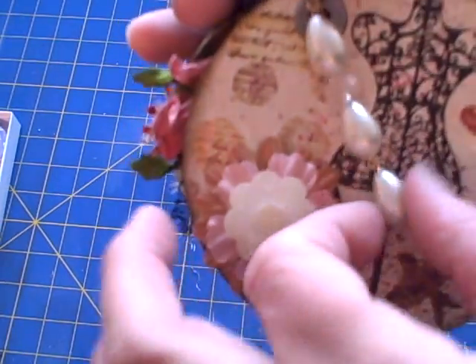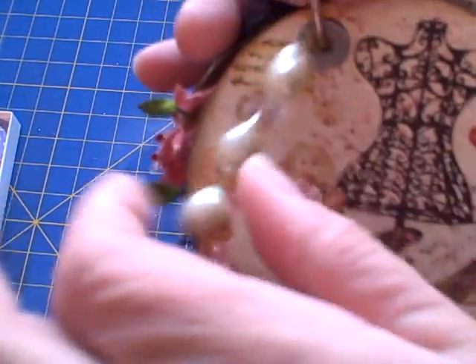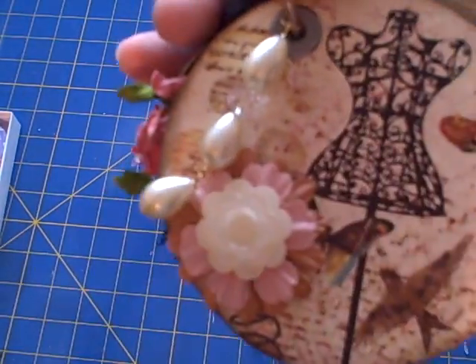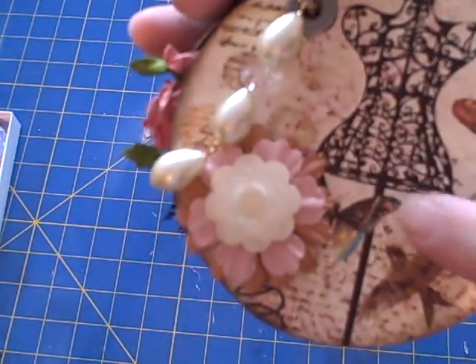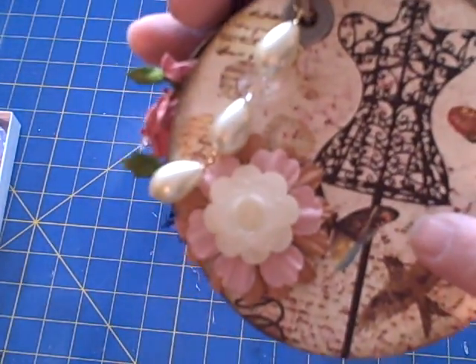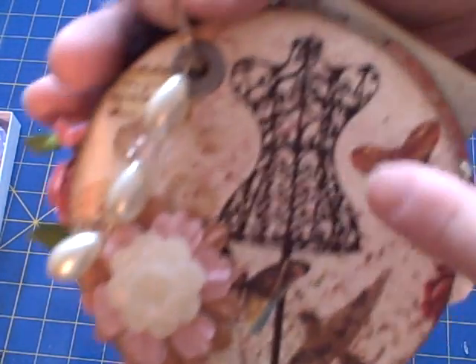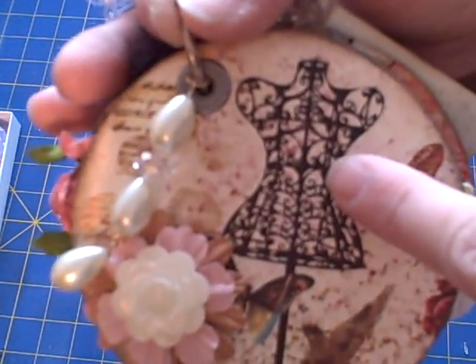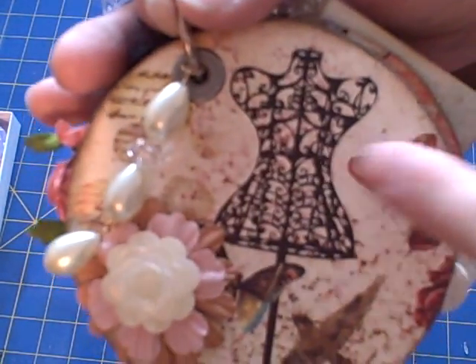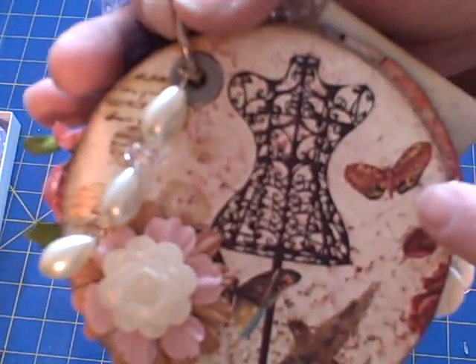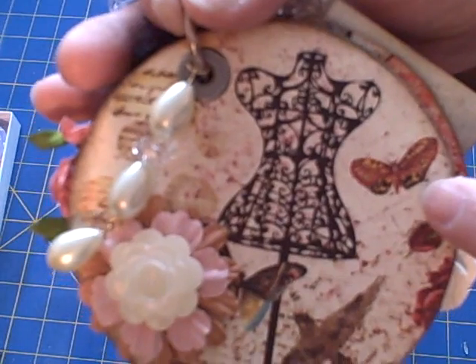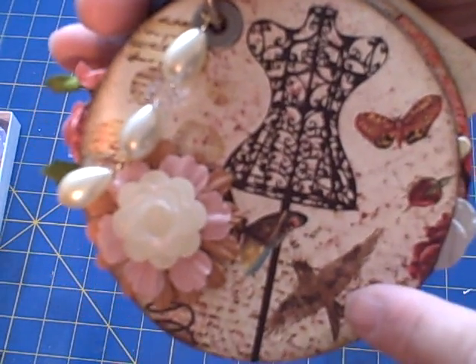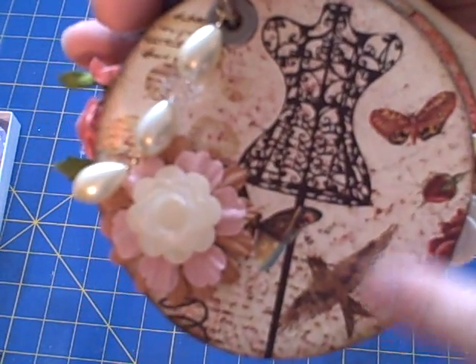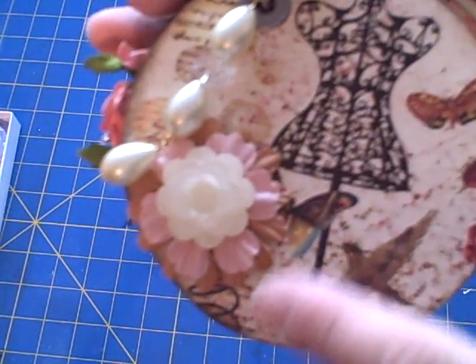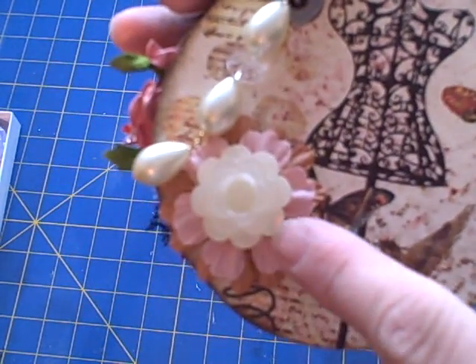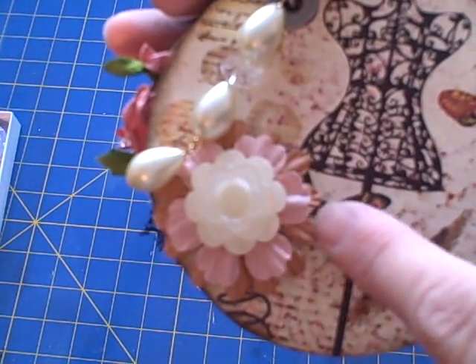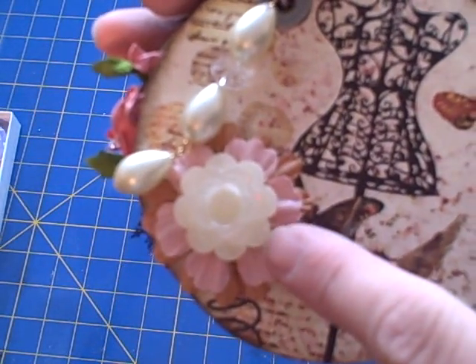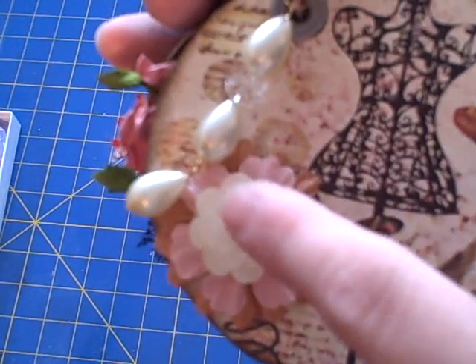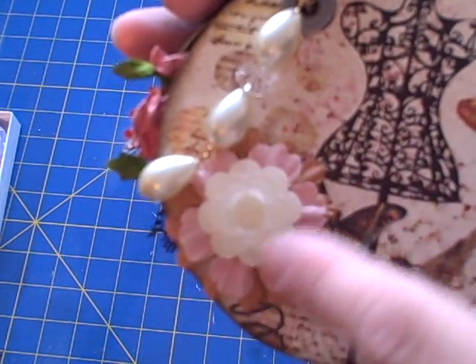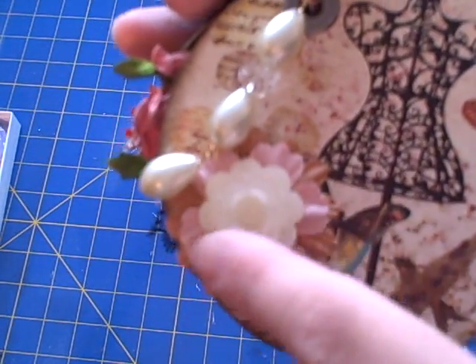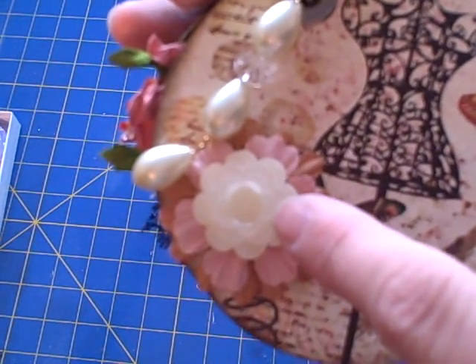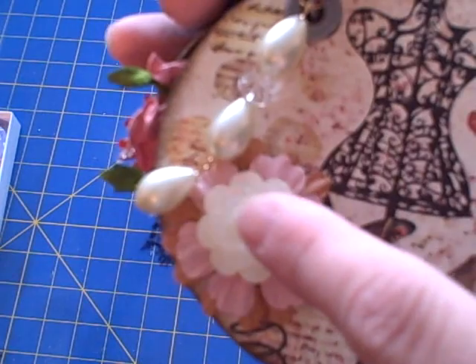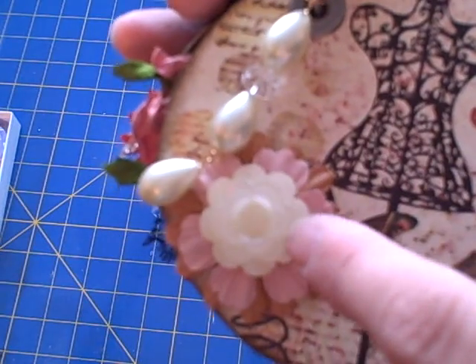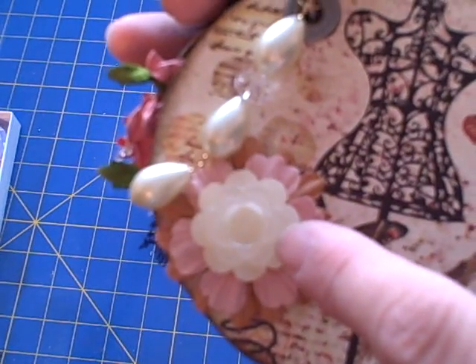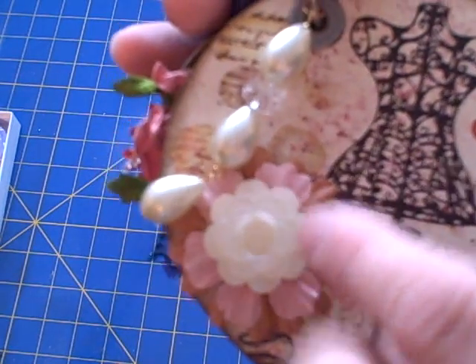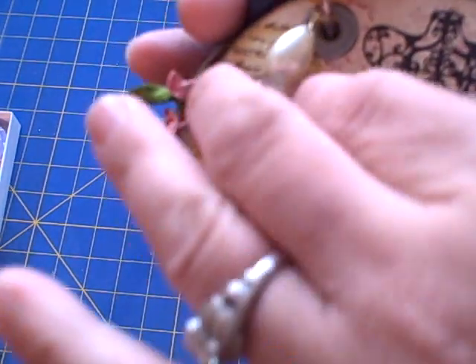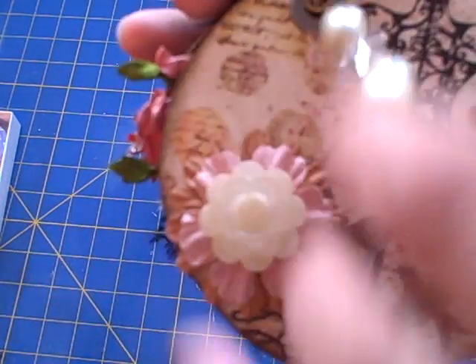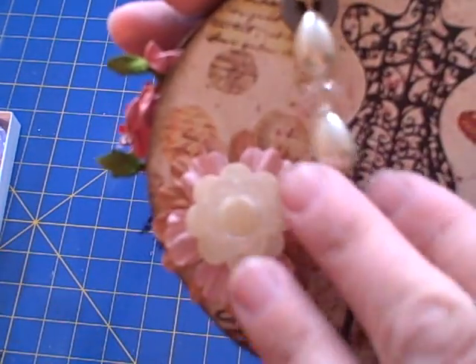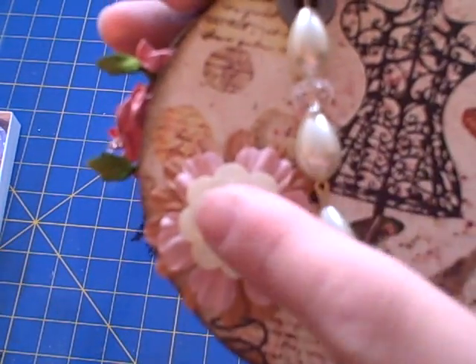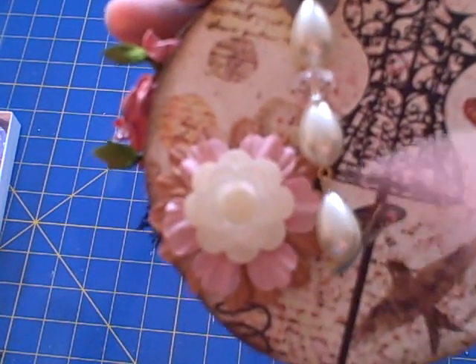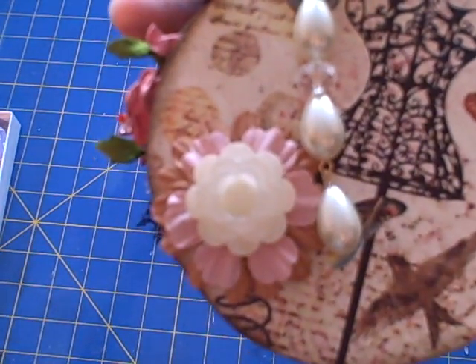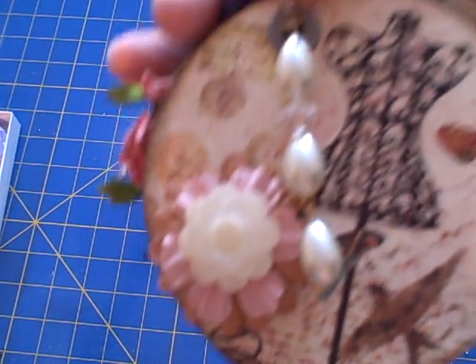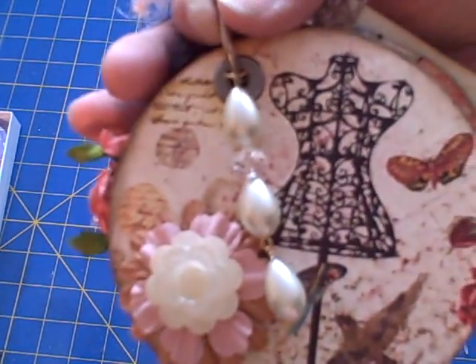The cover I left fairly plain because I love the dress form, the butterfly, and the bird. I did add a couple of Primas and then I added one of the new Tim Holtz buttons, and I think the two of them together just complement each other.